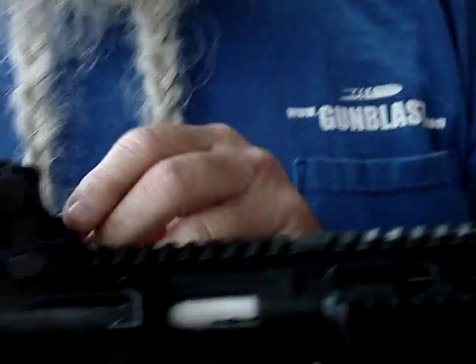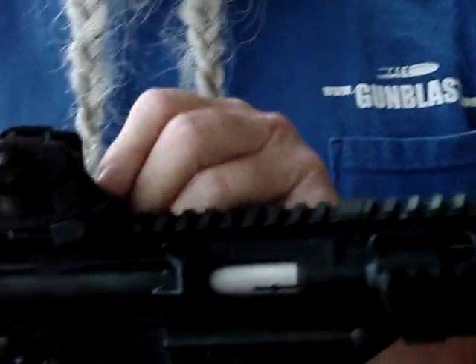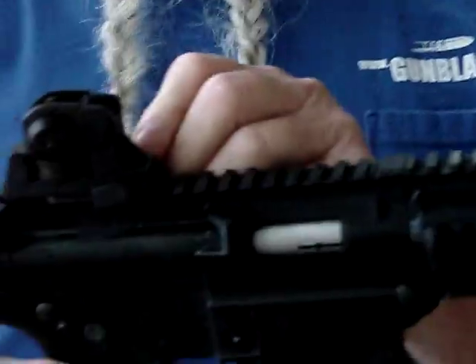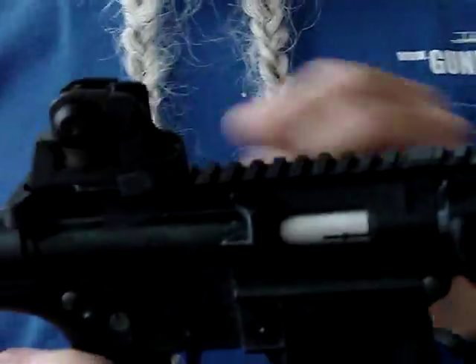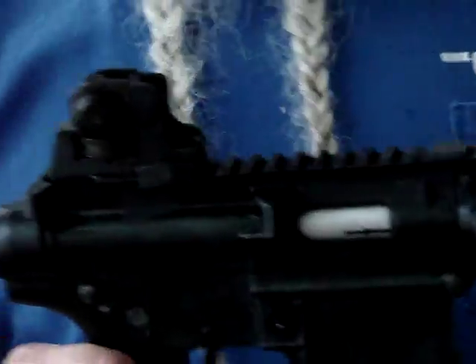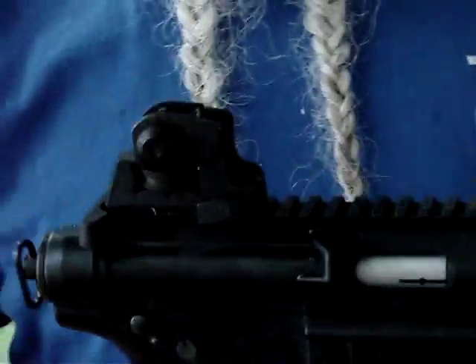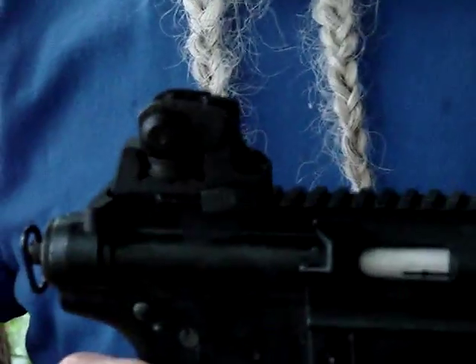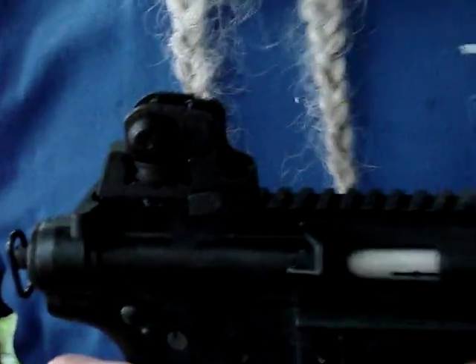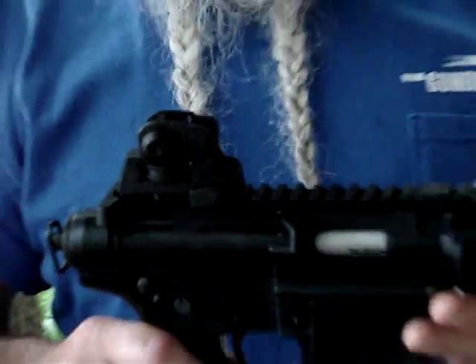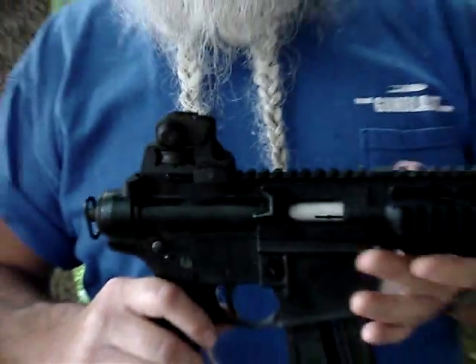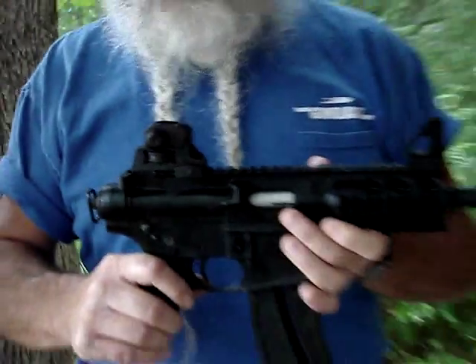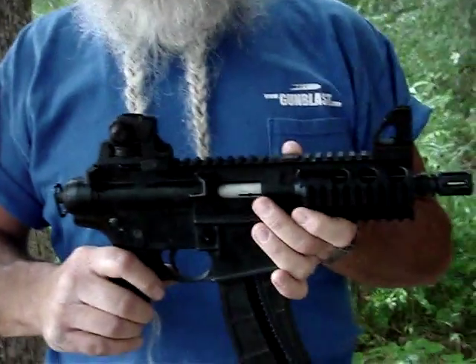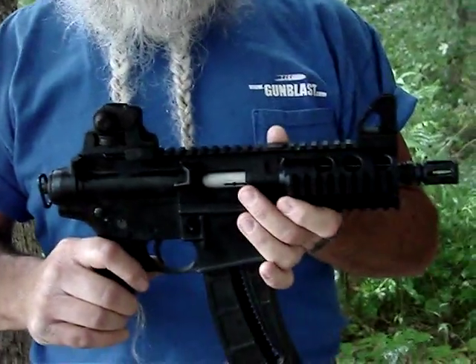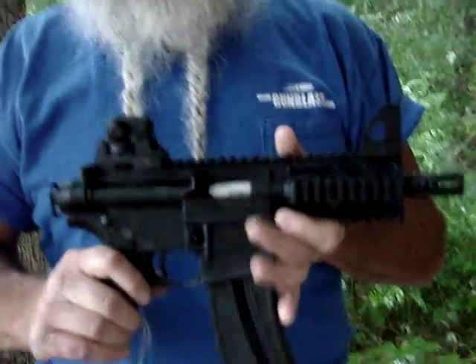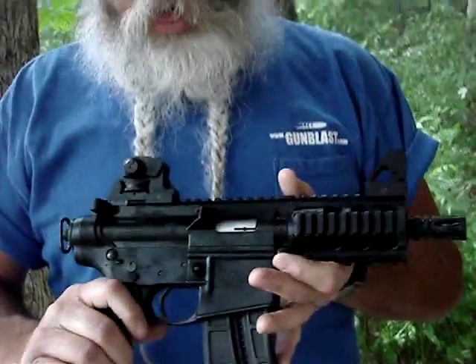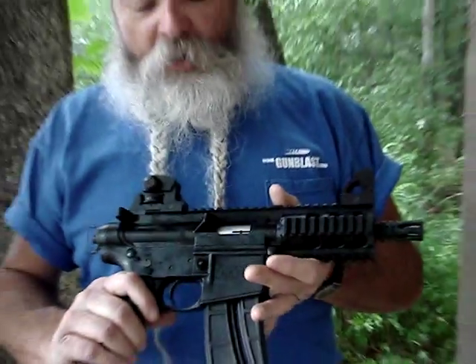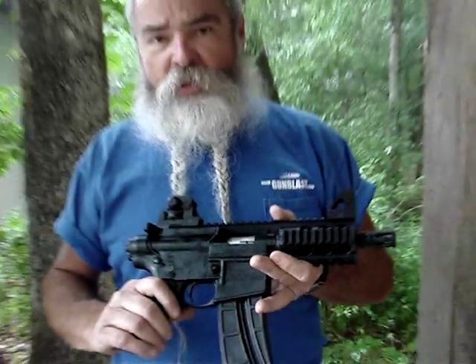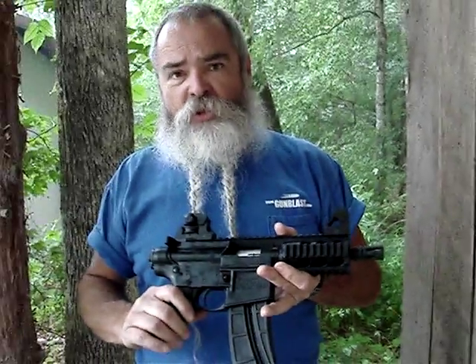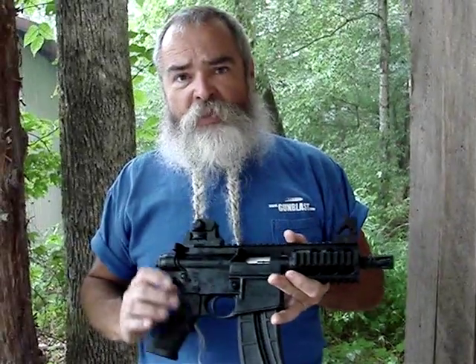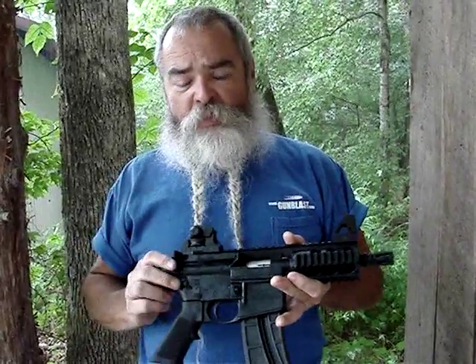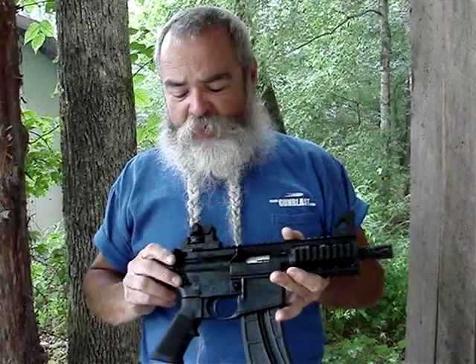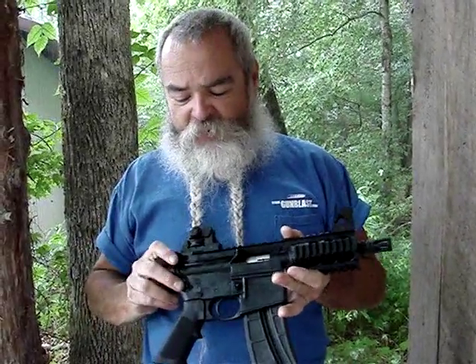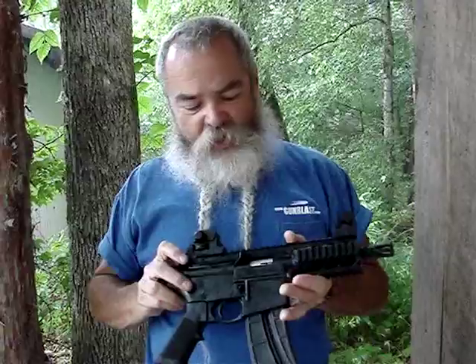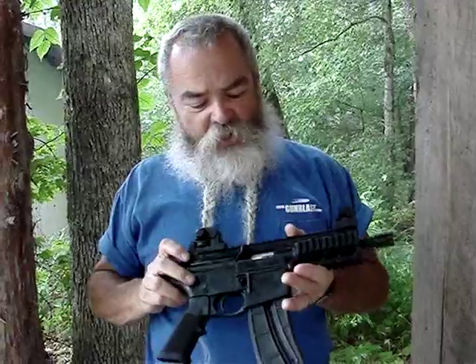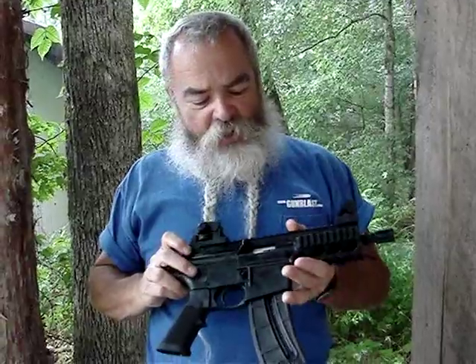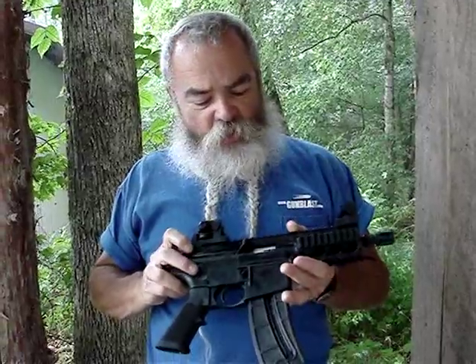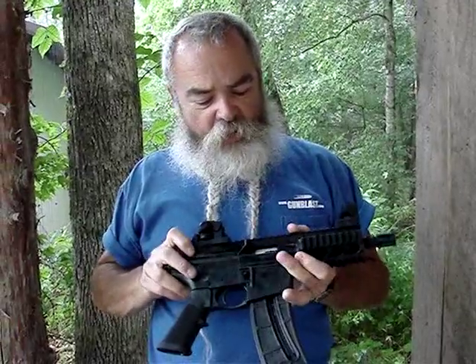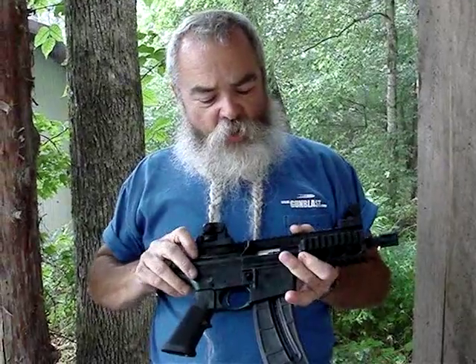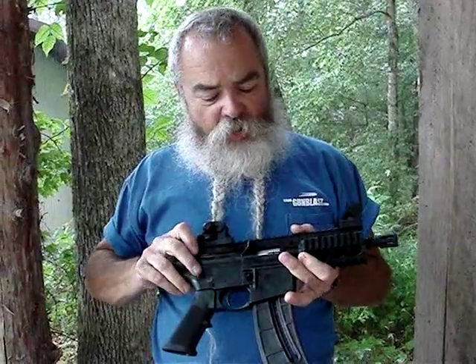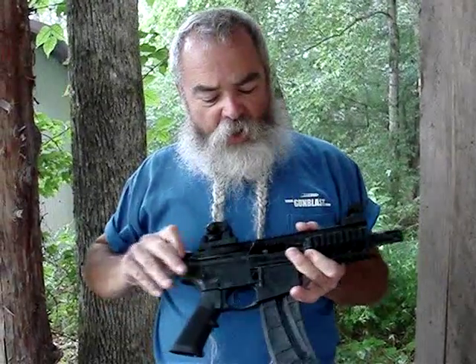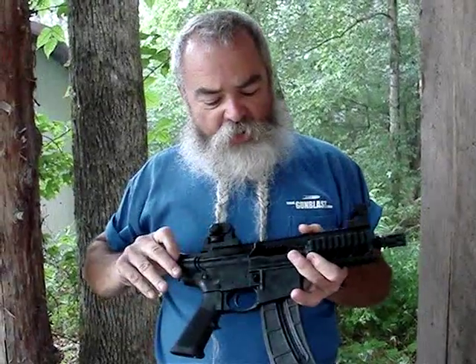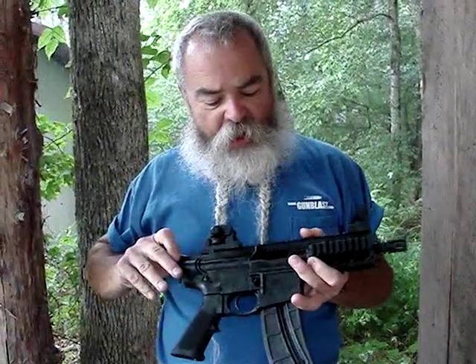It's got a detachable sight, so you can pop on a full scope. It operates just like the M&P 15-22, which is AR-style.